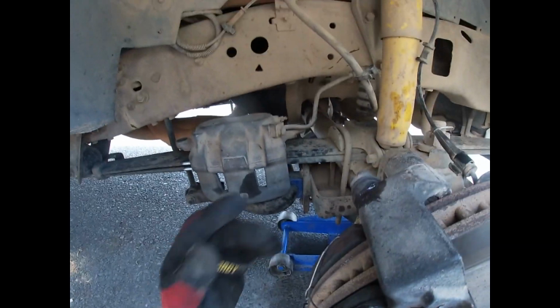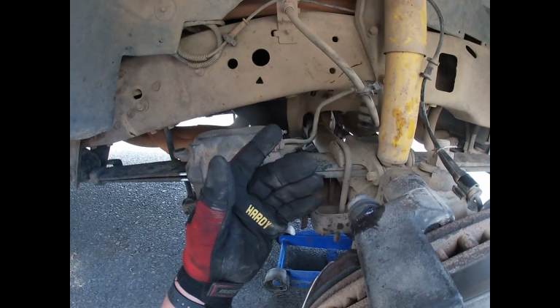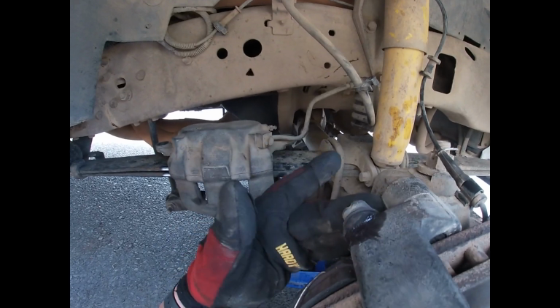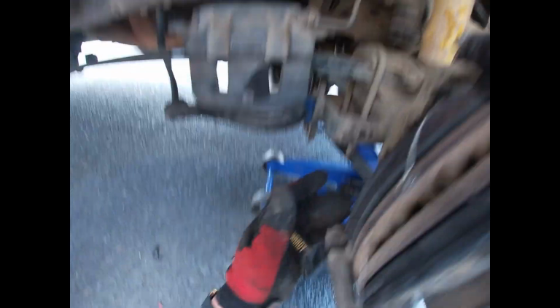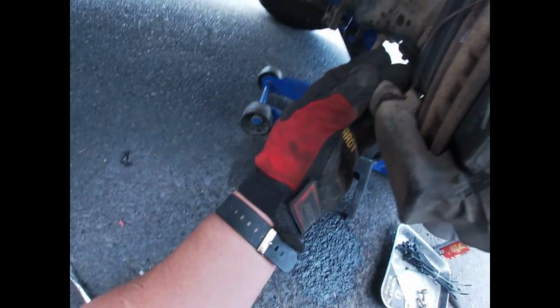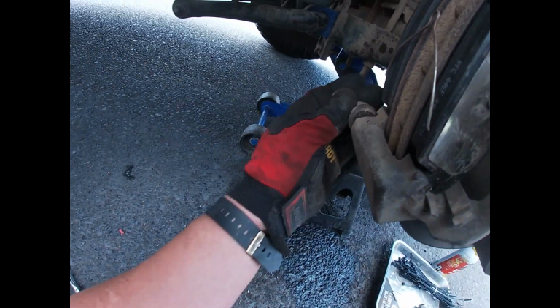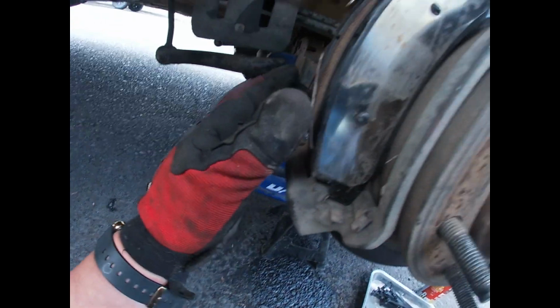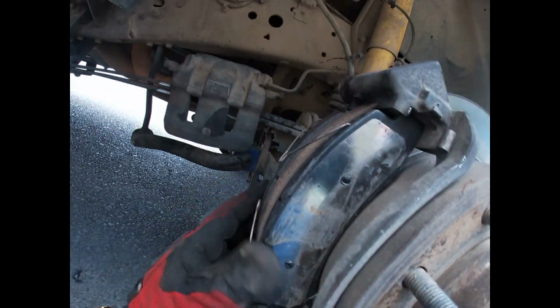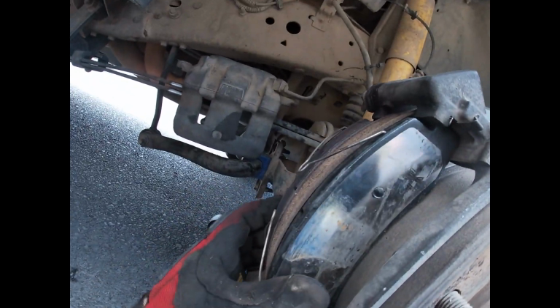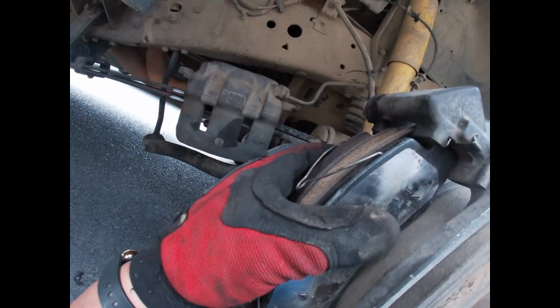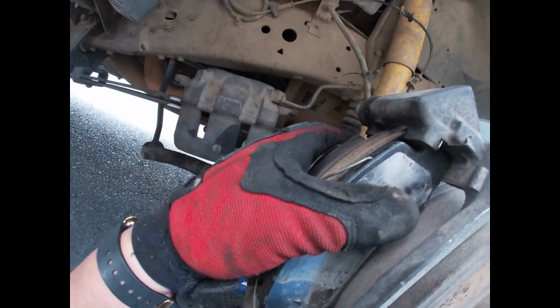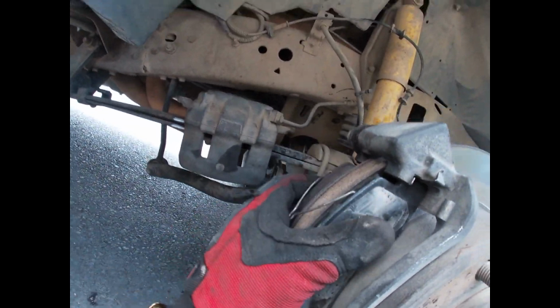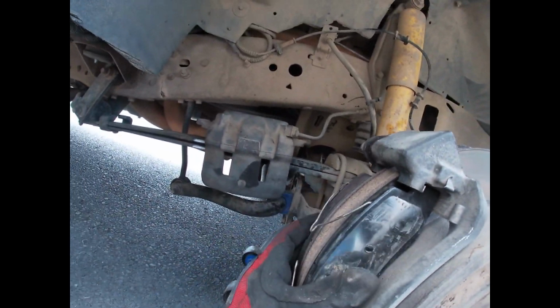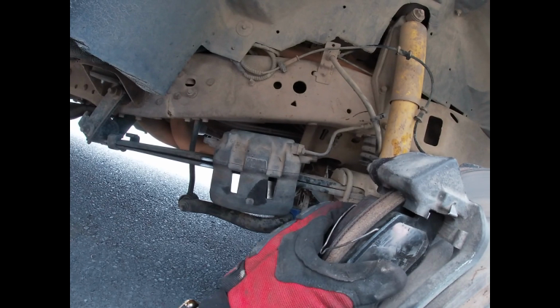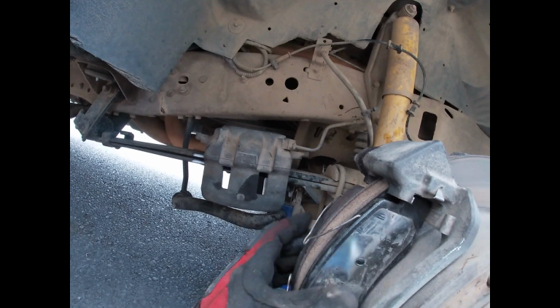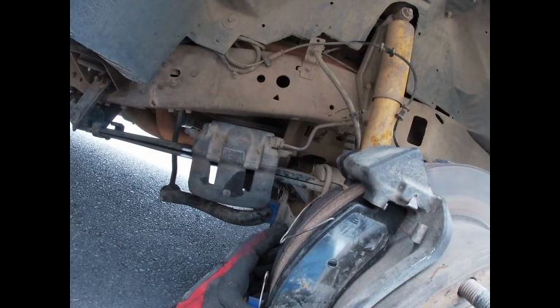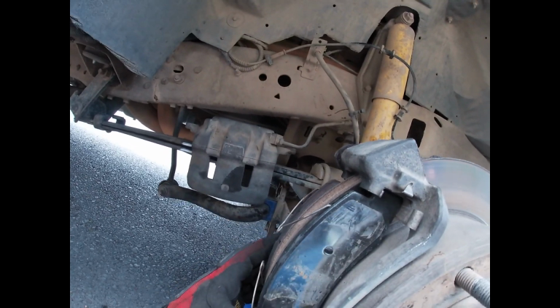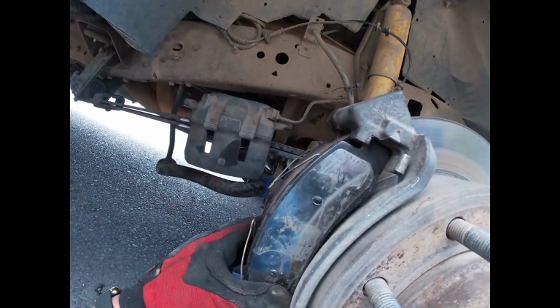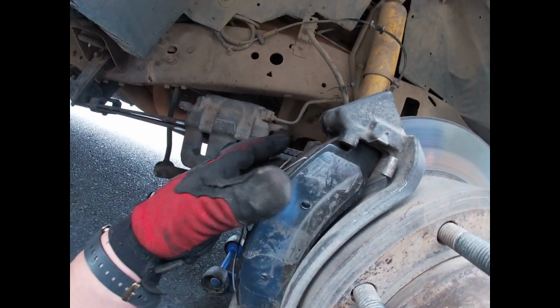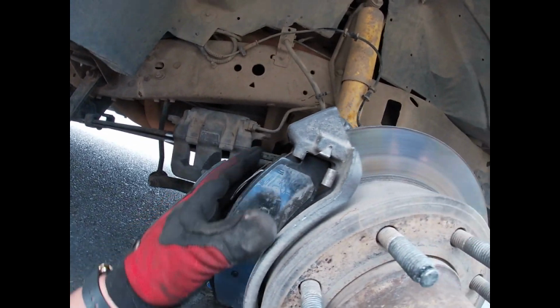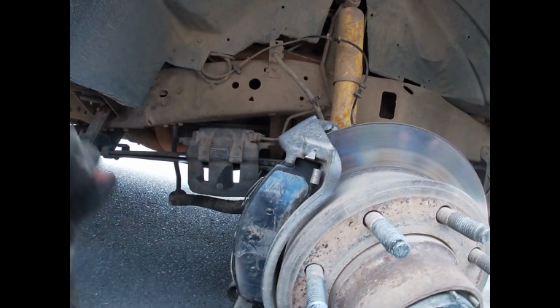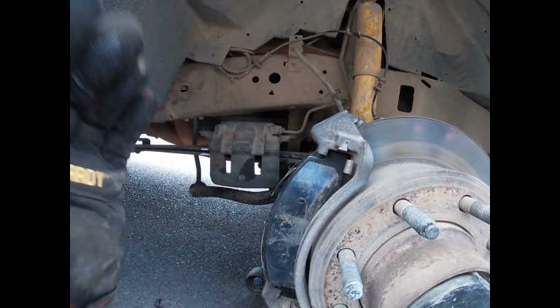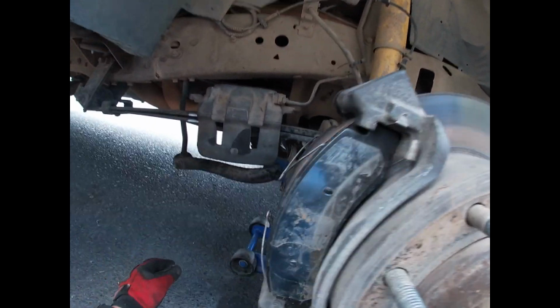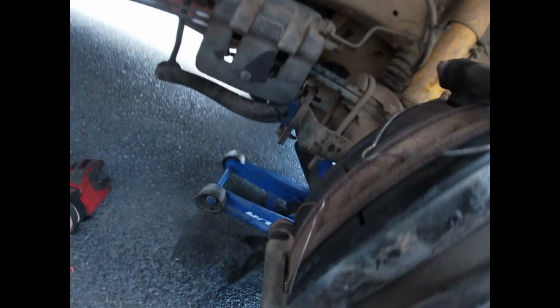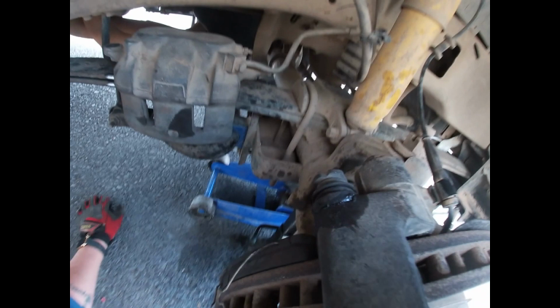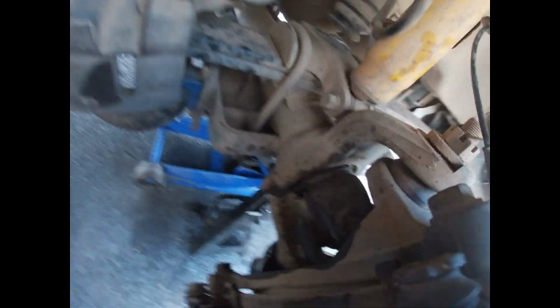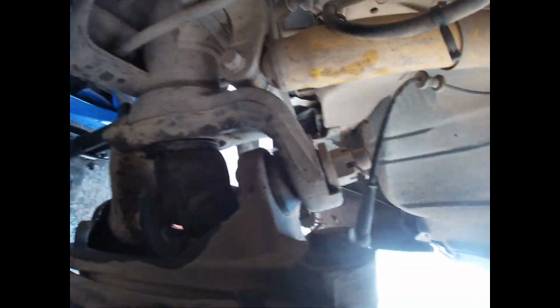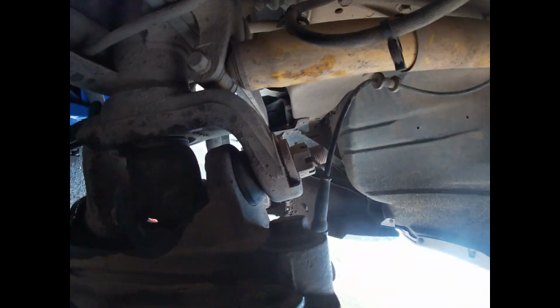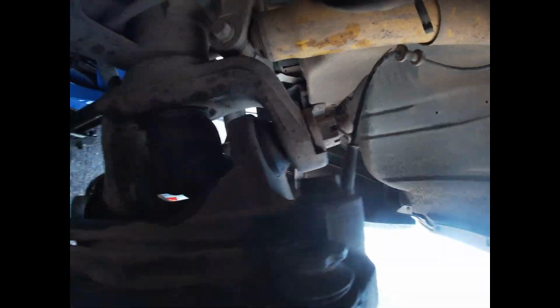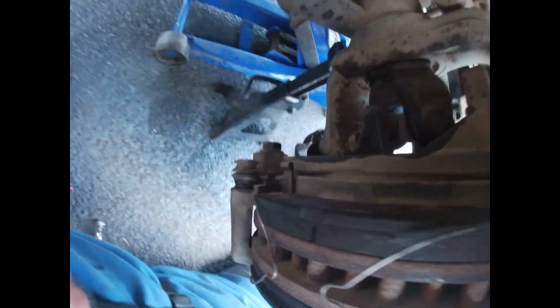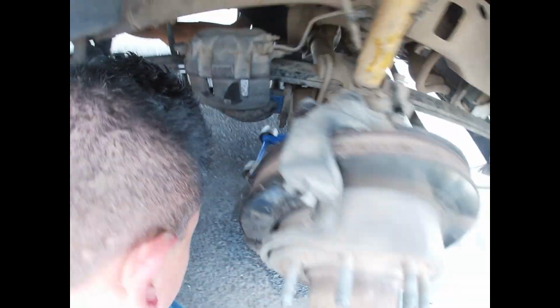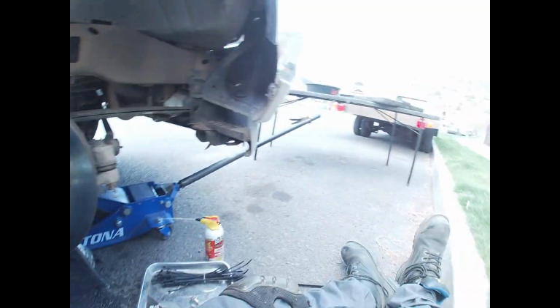You're going to need a 17mm up here and a 17mm down here. Also, you might have to press the brake calipers in to be able to remove that. Then the next step is going to be the bracket itself, and that's a 13/16 millimeter.